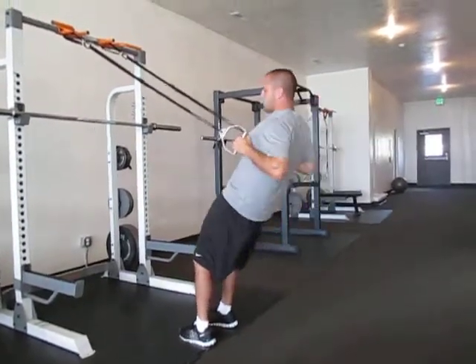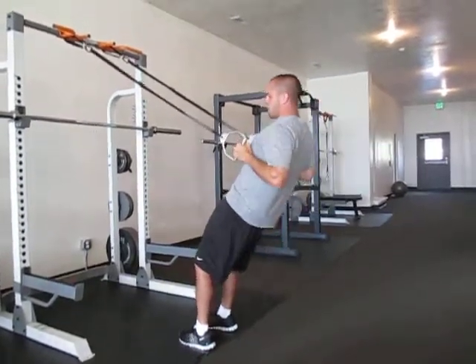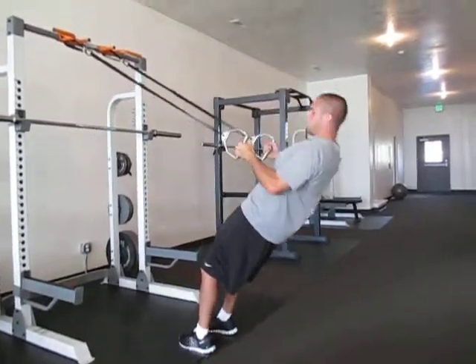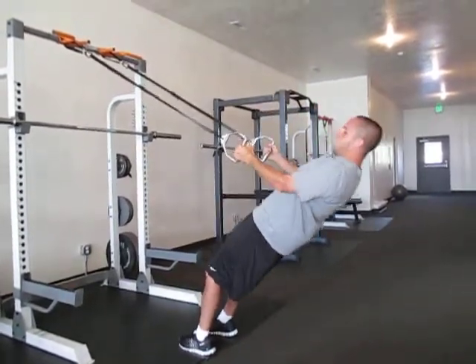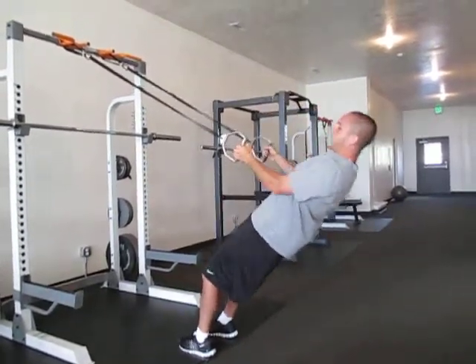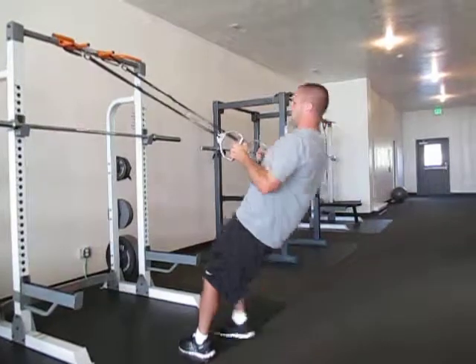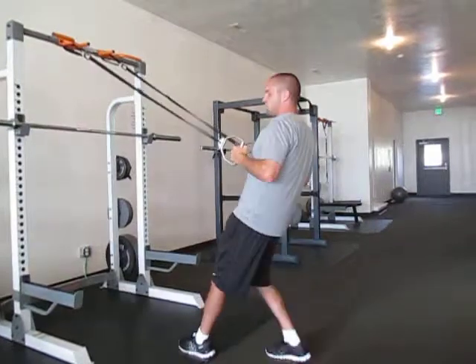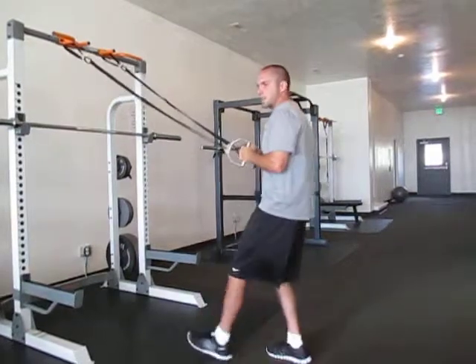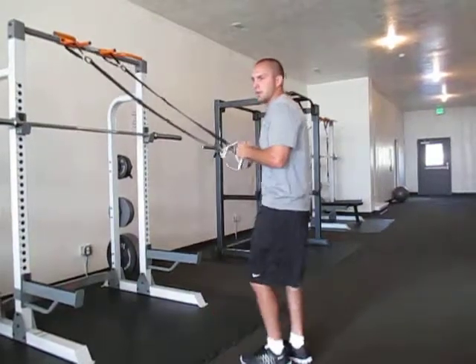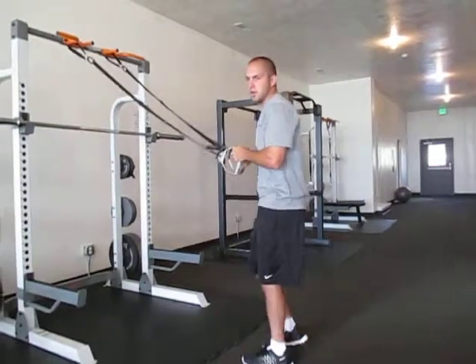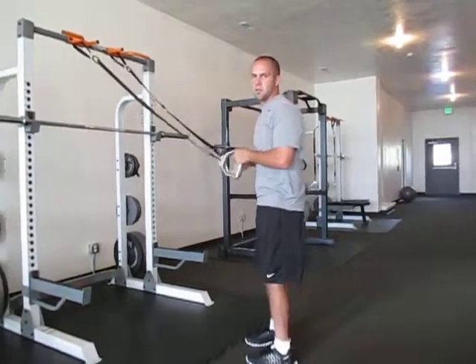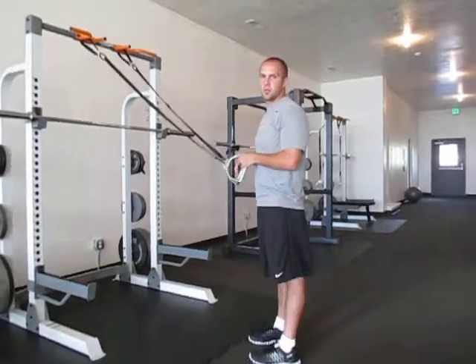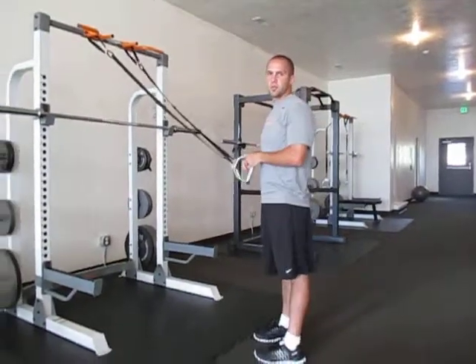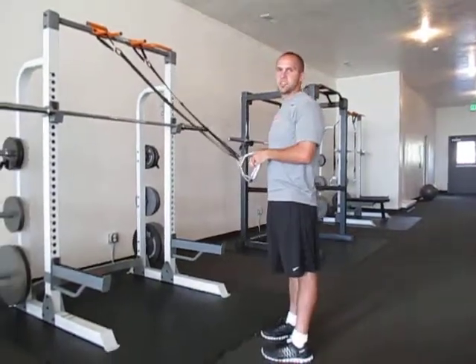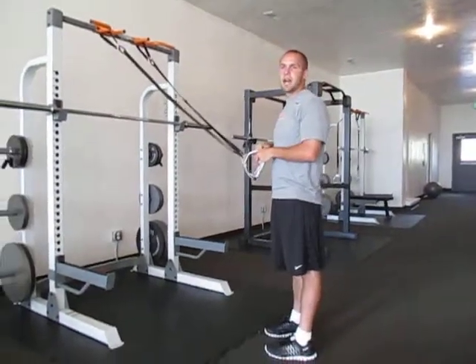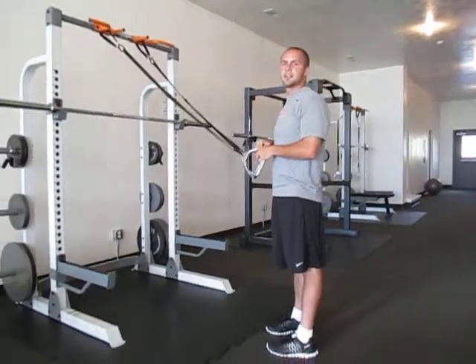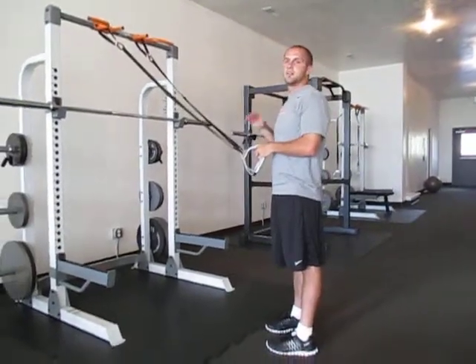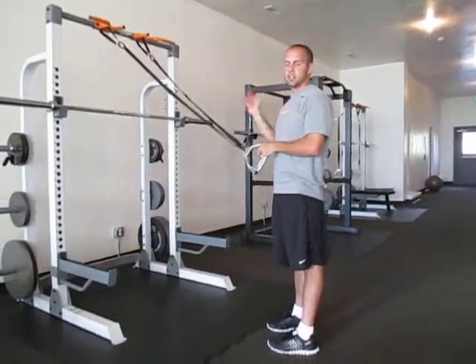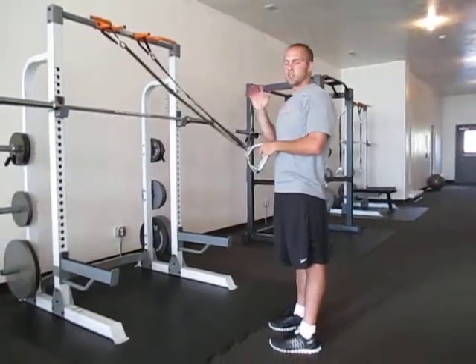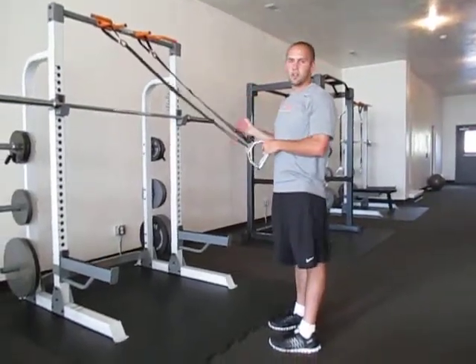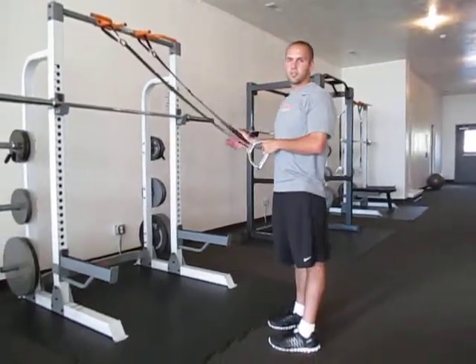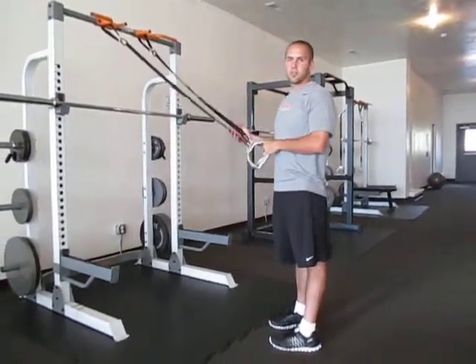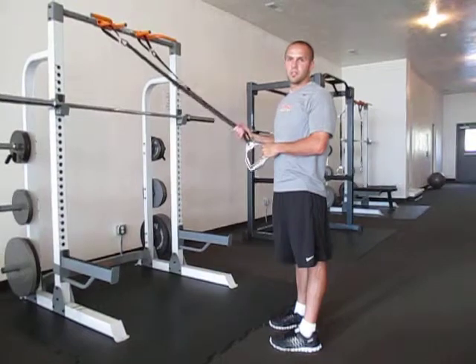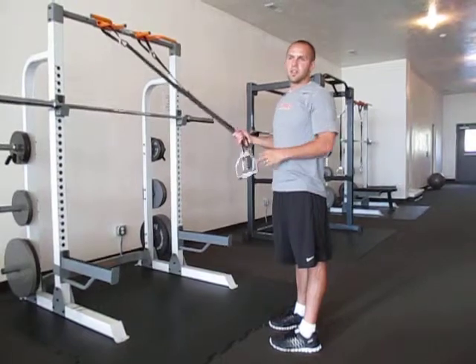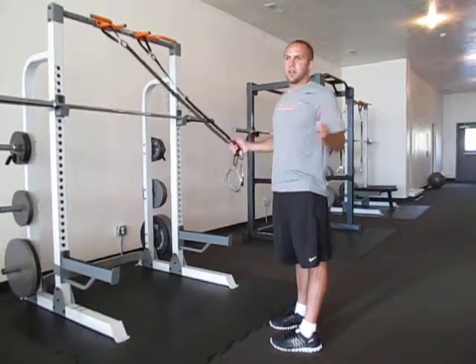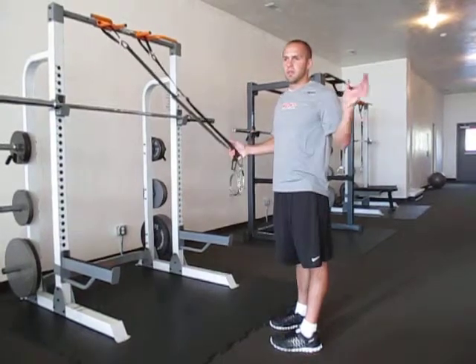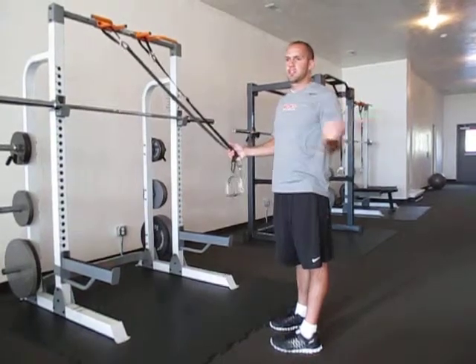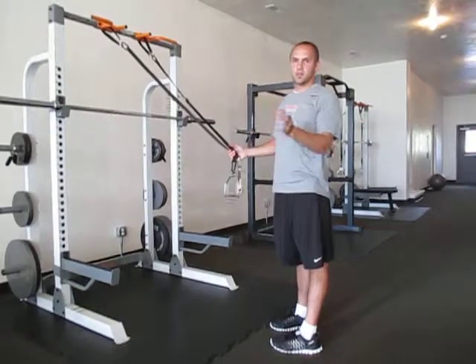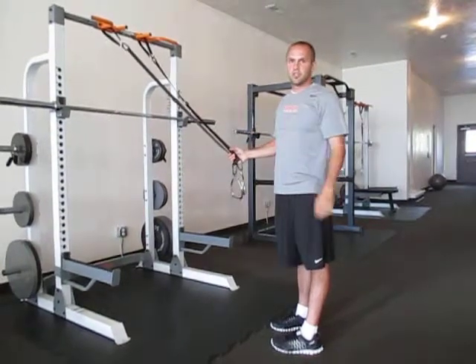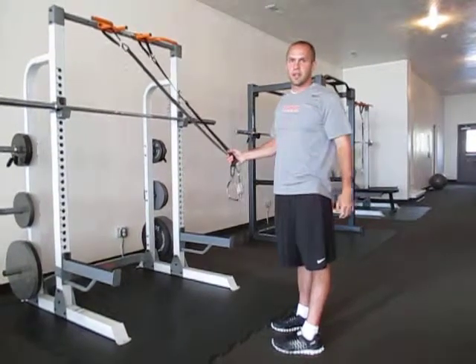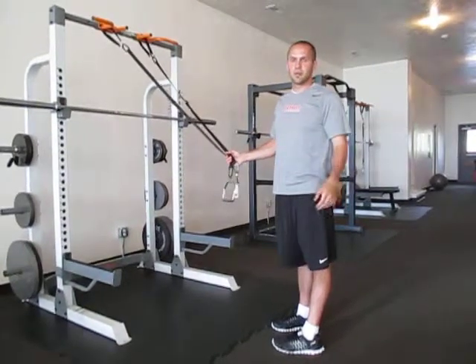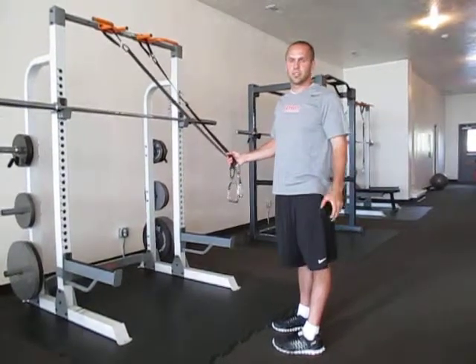So you can use a variety of these, mix it up, experiment with the different ones you like. Make sure you try all of those different ones in connection with when you do a bench press or a chest press.